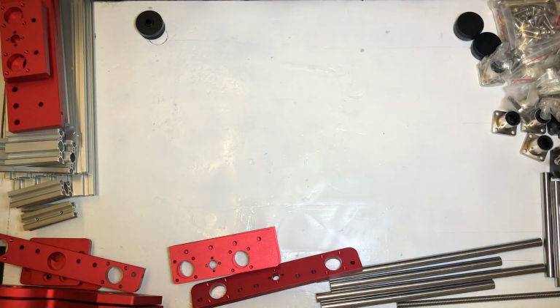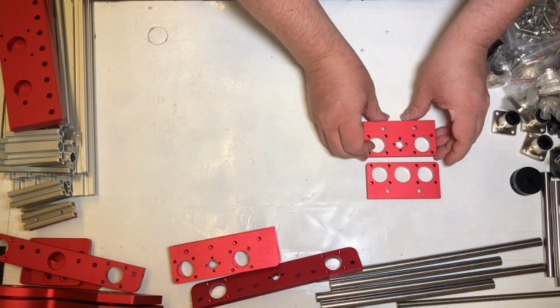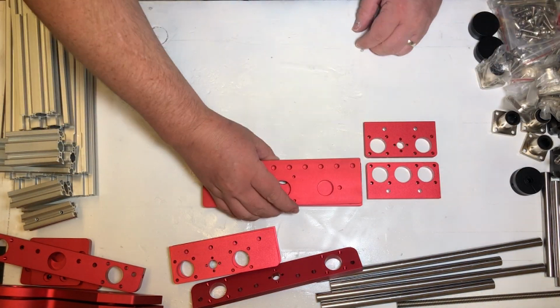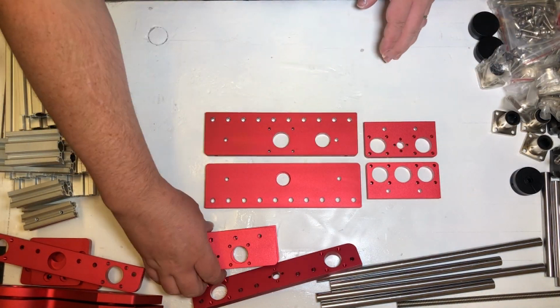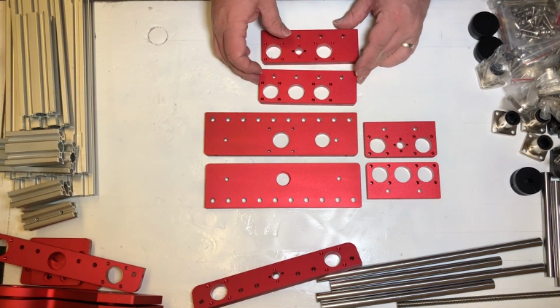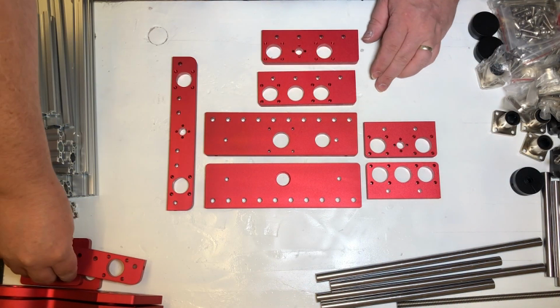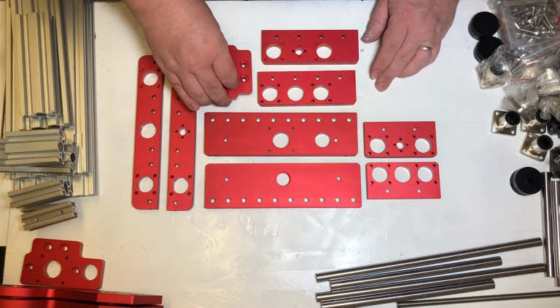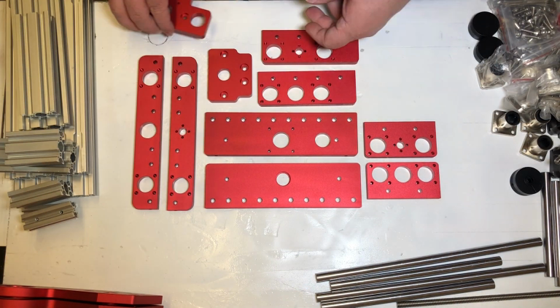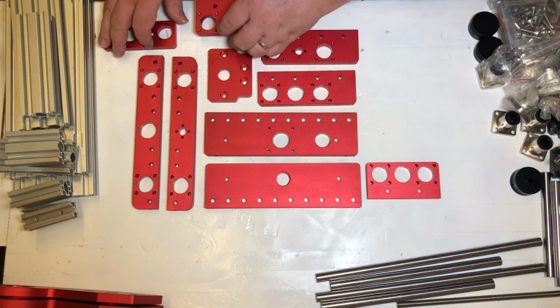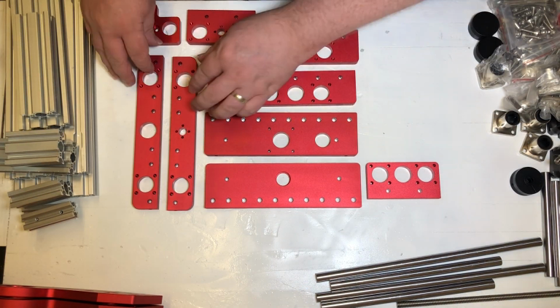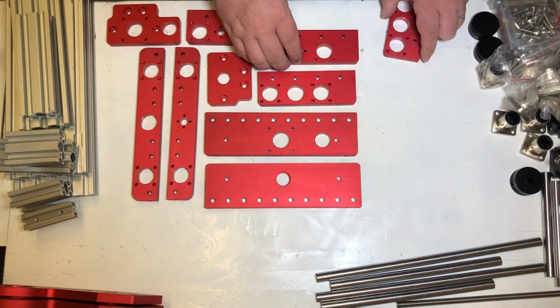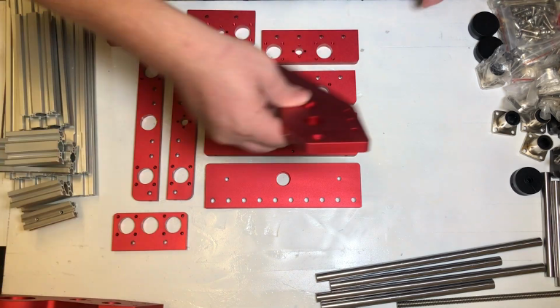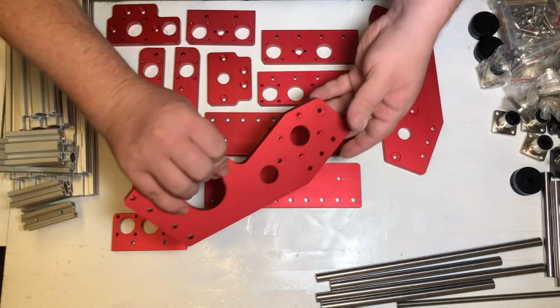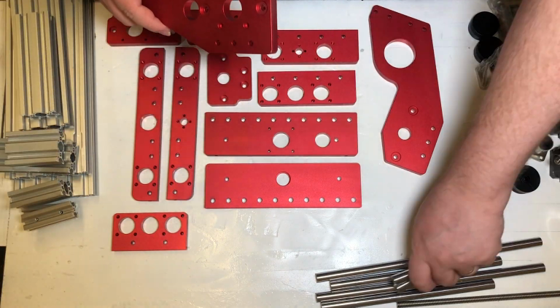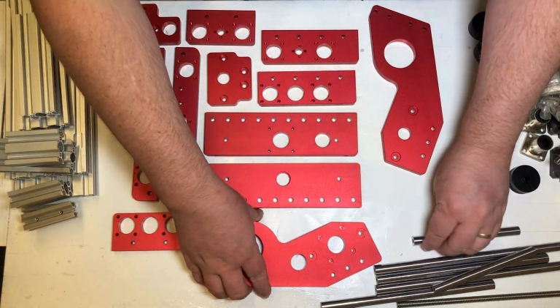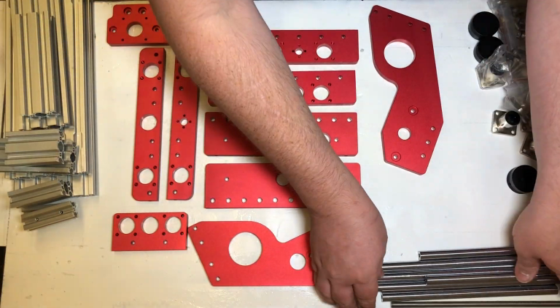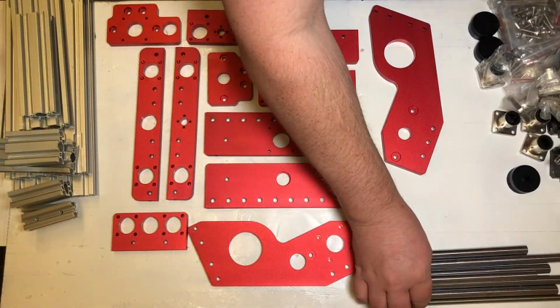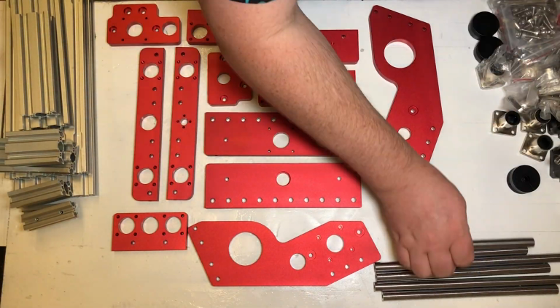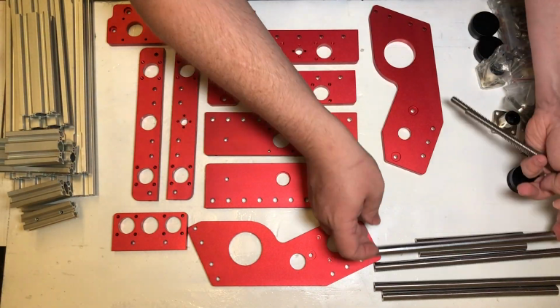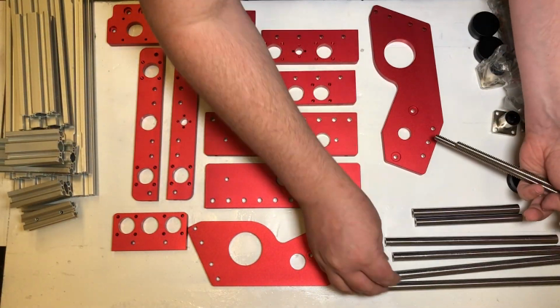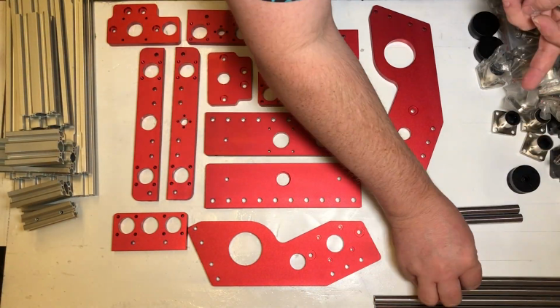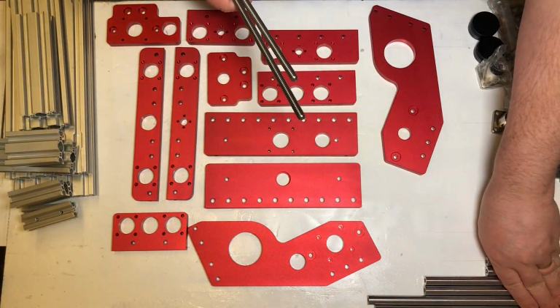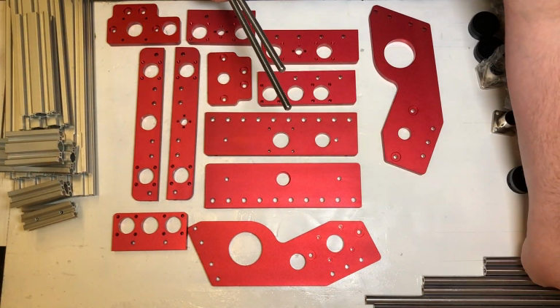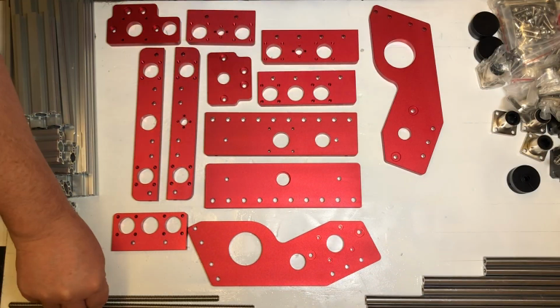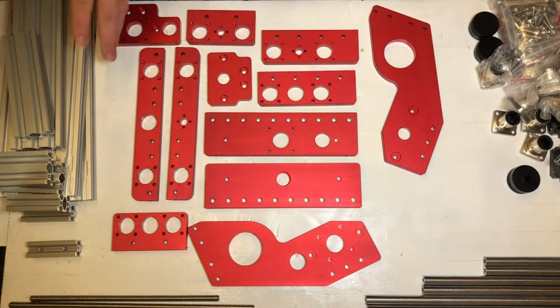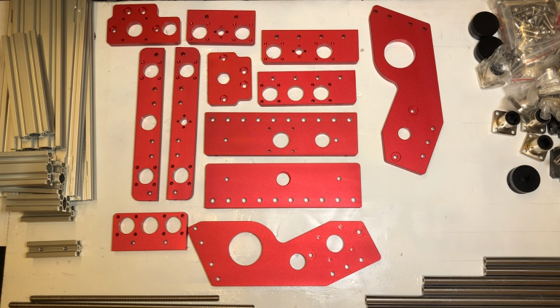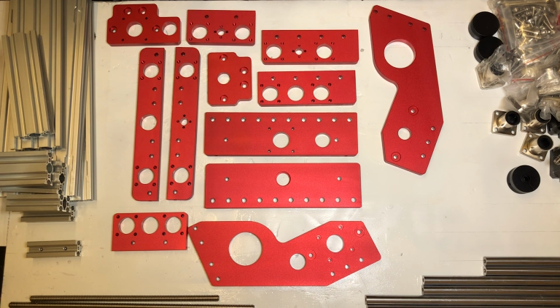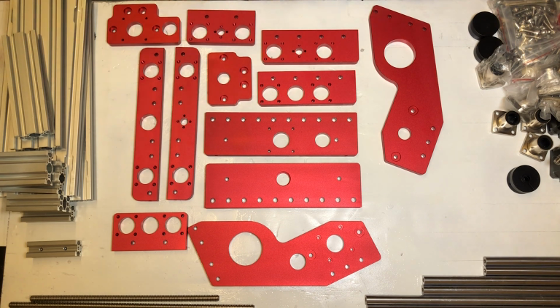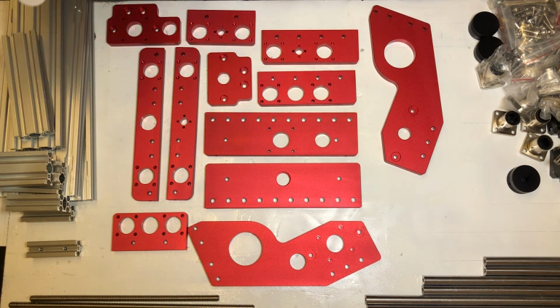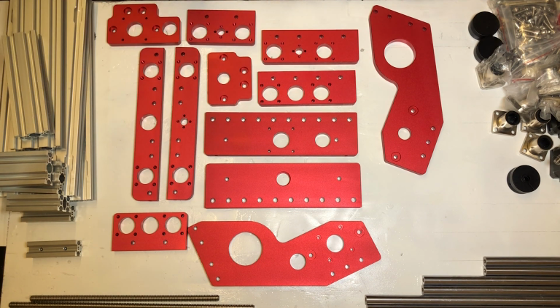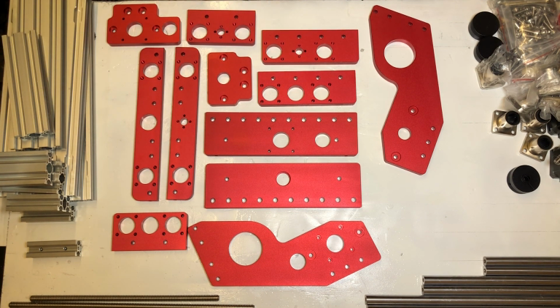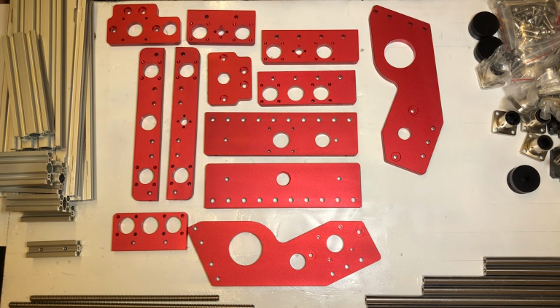The first thing I recommend you do is clear a nice space to build this thing and lay out all the parts so you can see what you've got. It's pretty unlikely, but knowing that you're missing anything now will be better than finding out when you're halfway done.